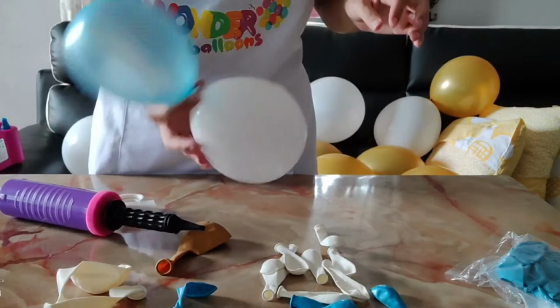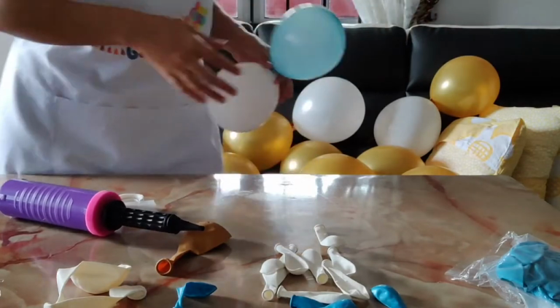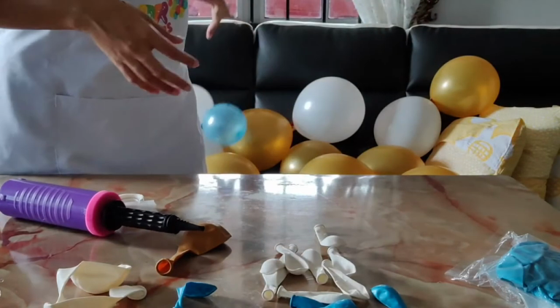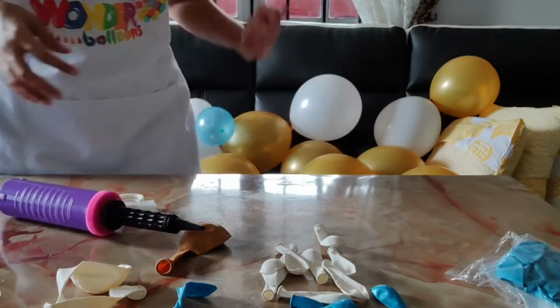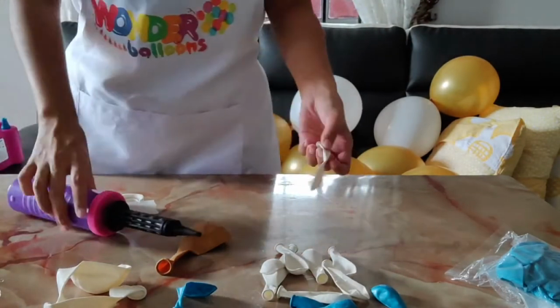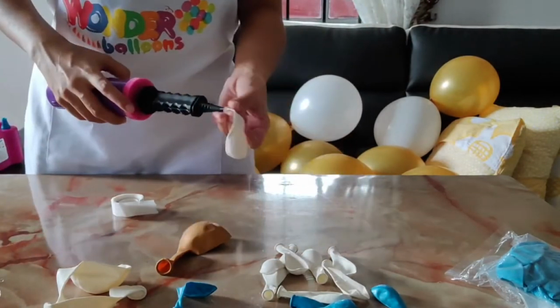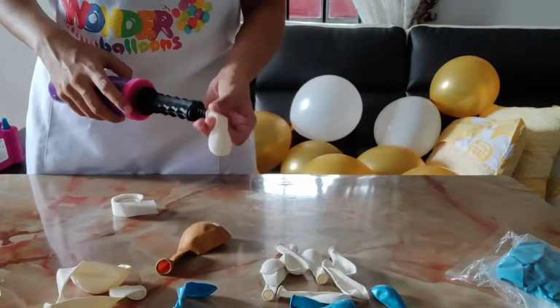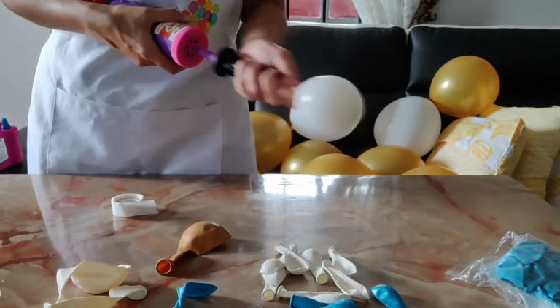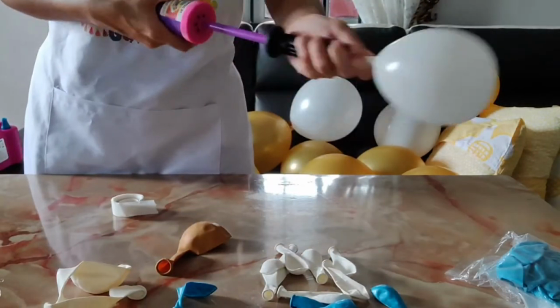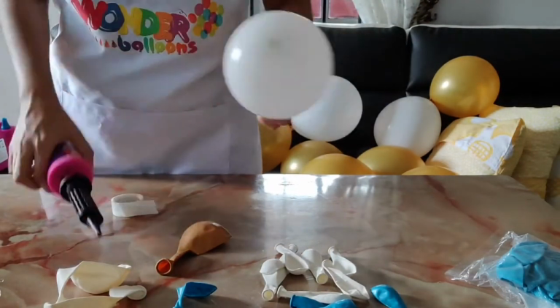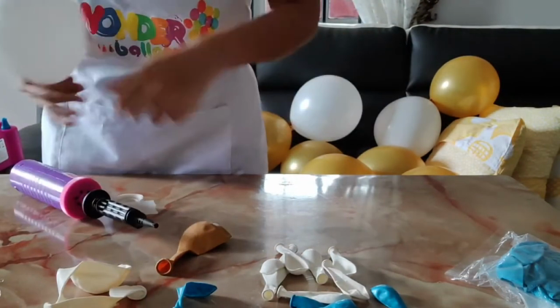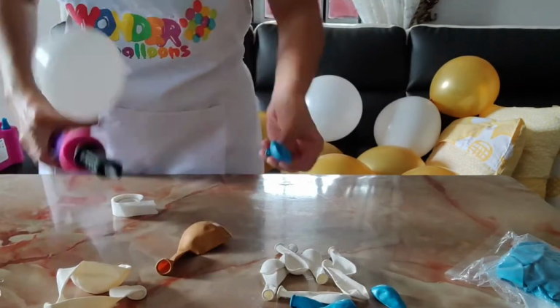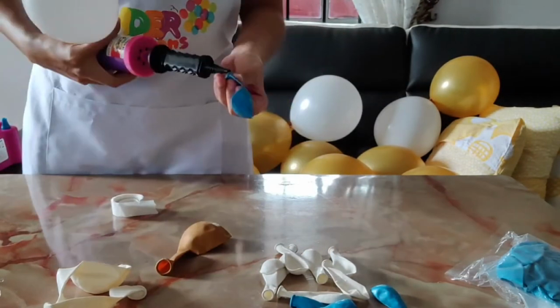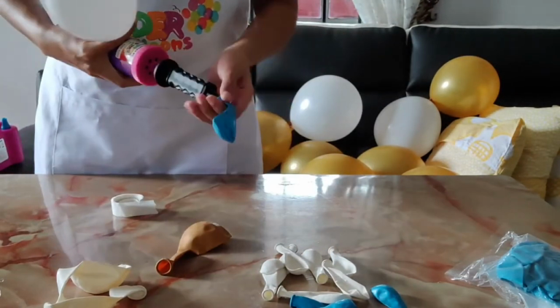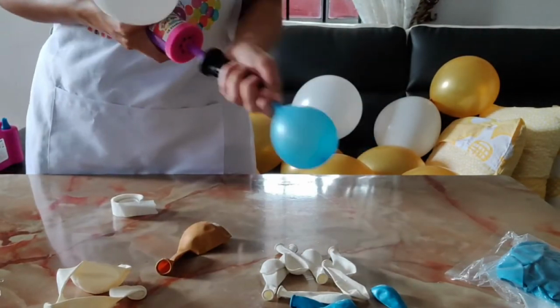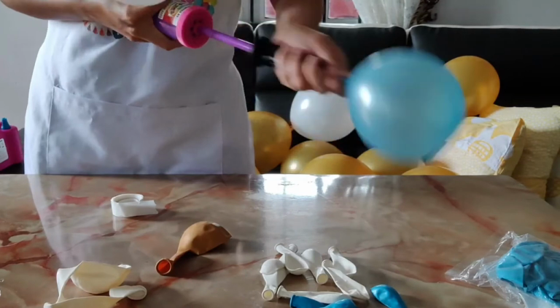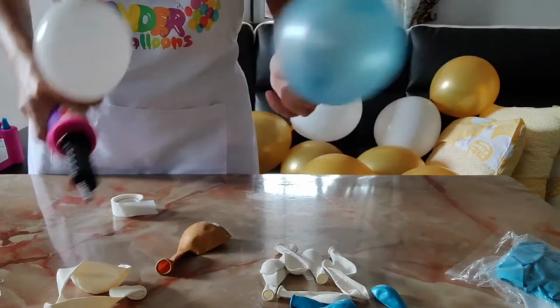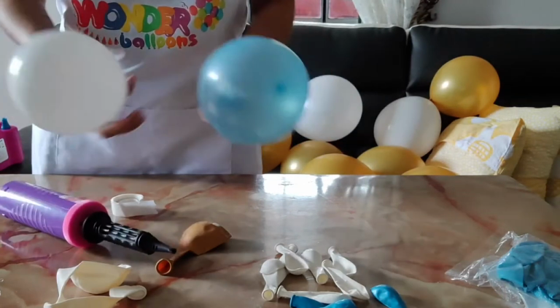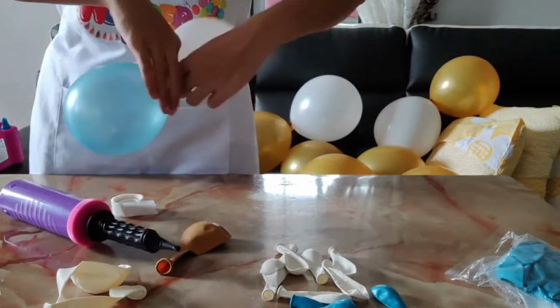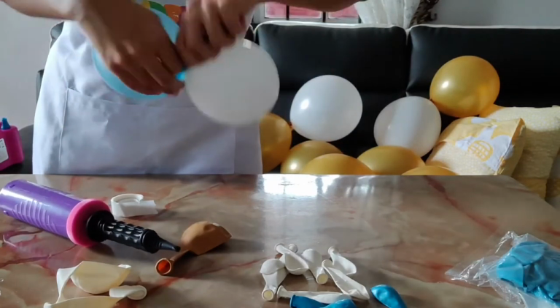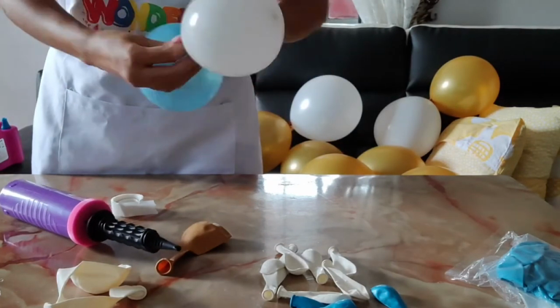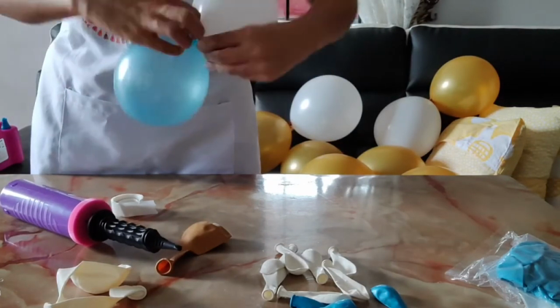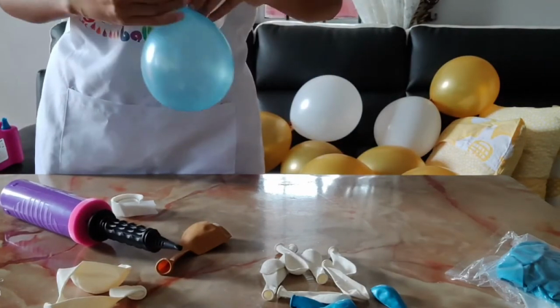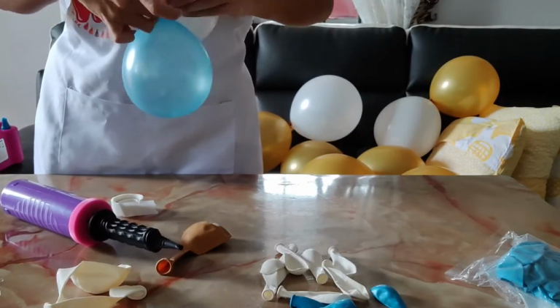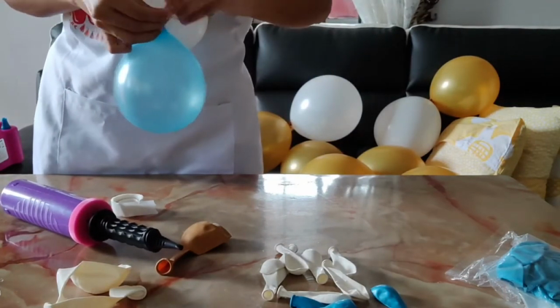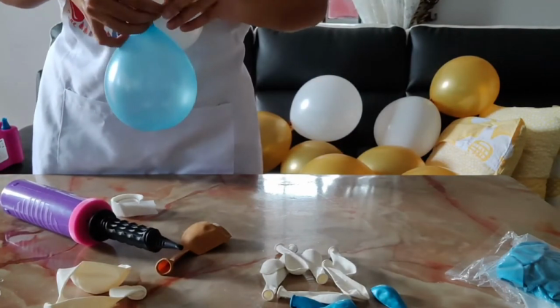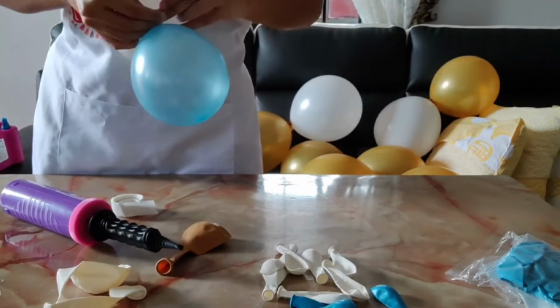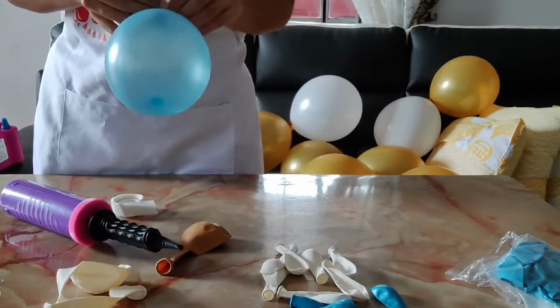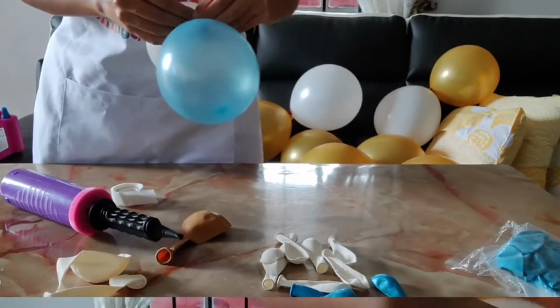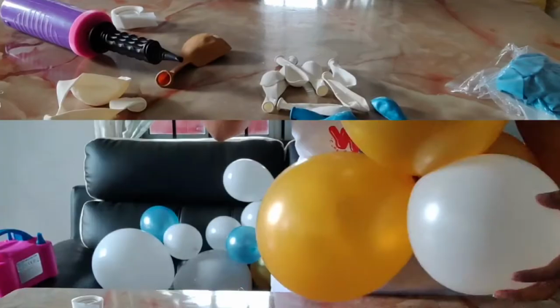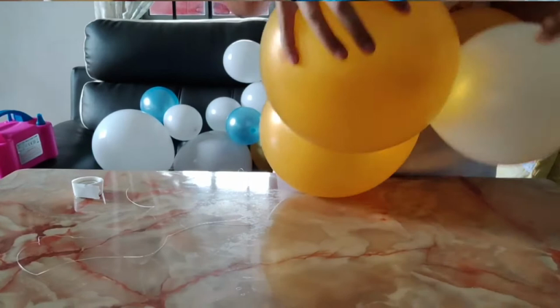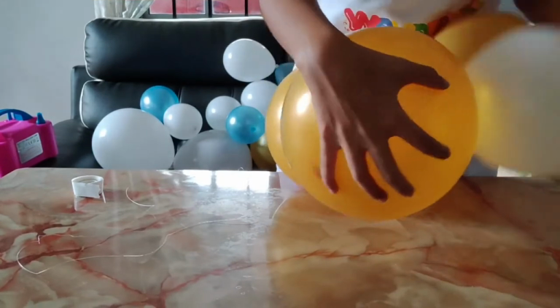This is completely up to you how creative you want to be, what type of design you want — as we are using the blue and white and gold latex balloons for our balloon table runner.